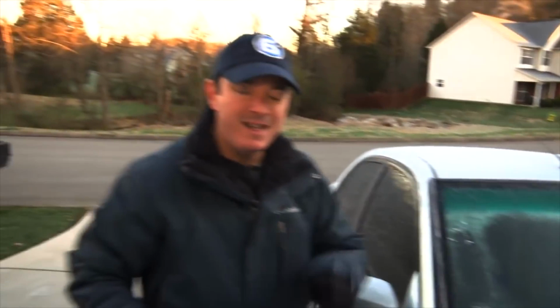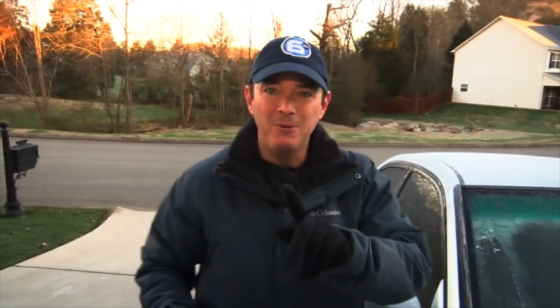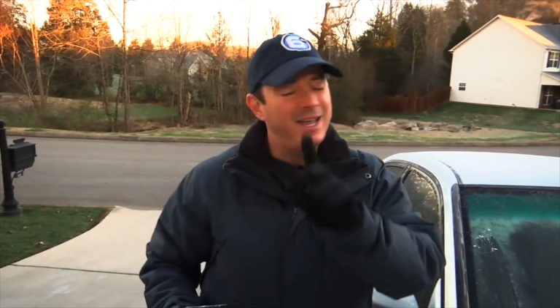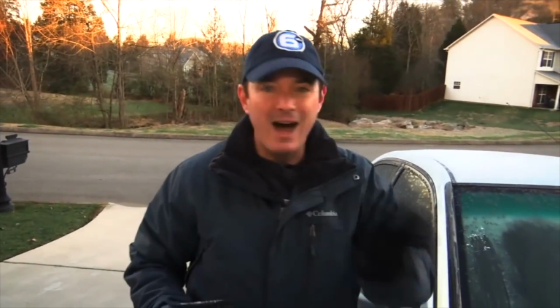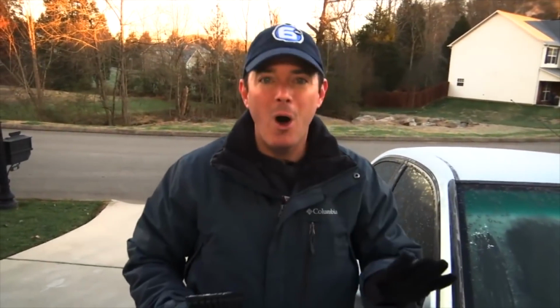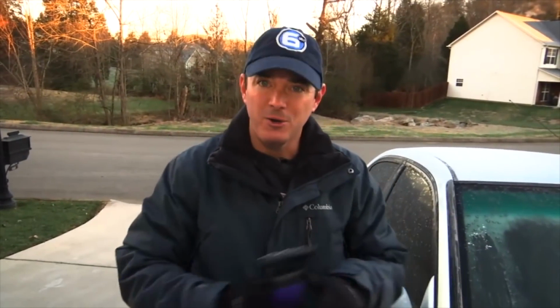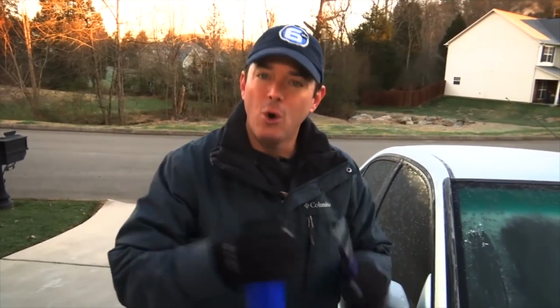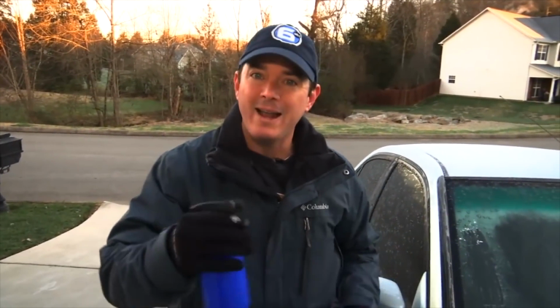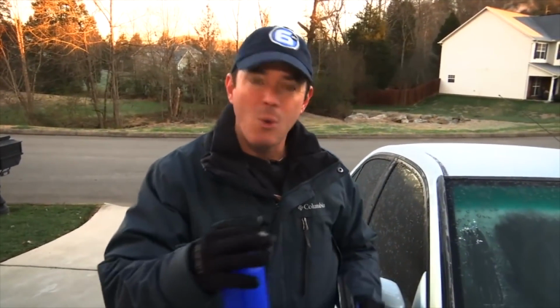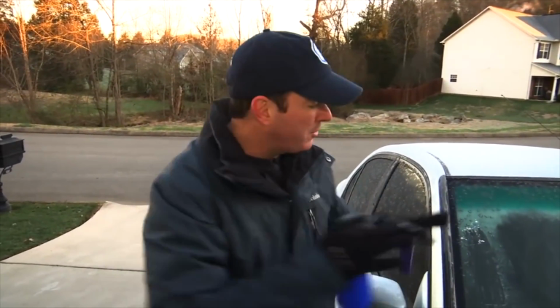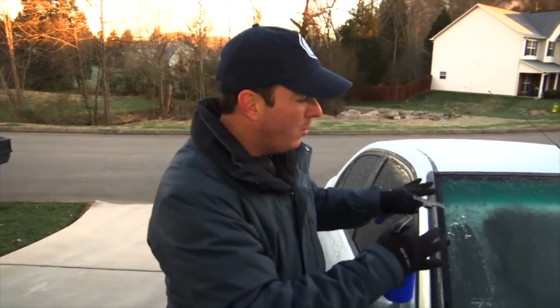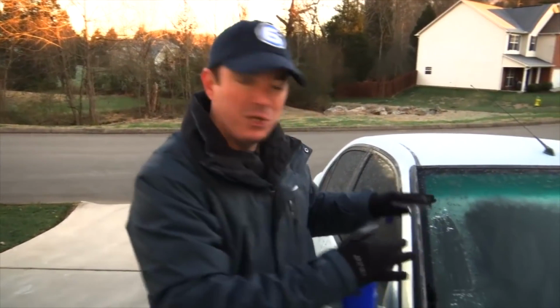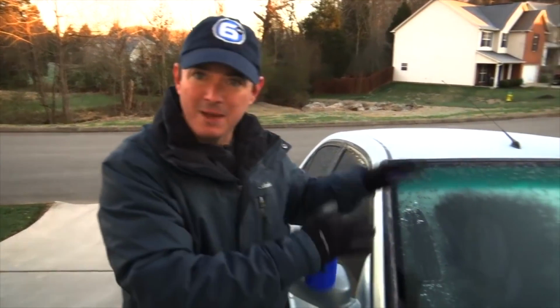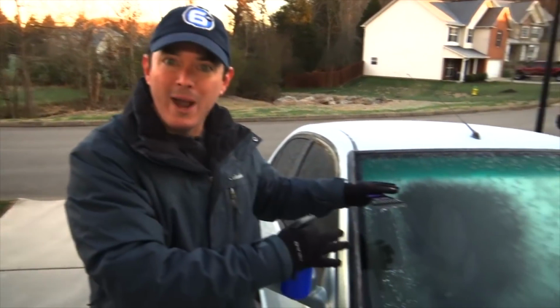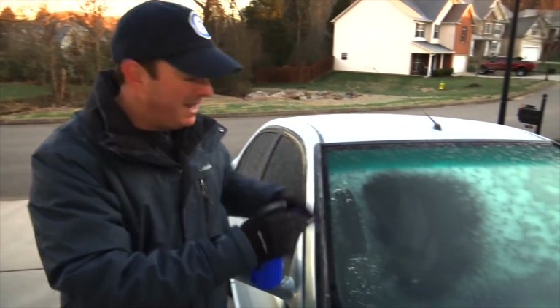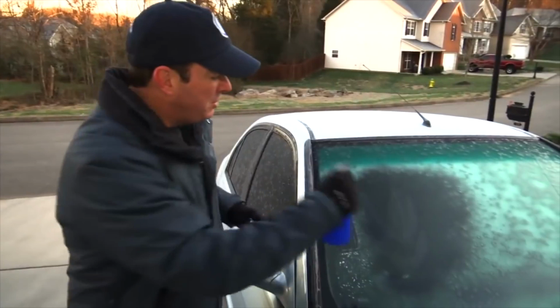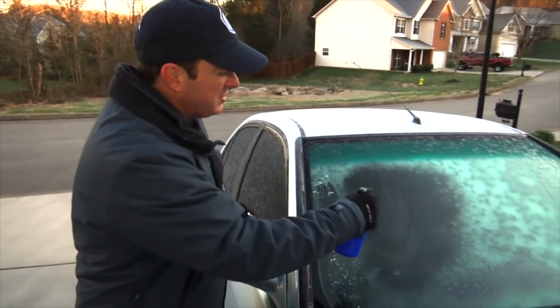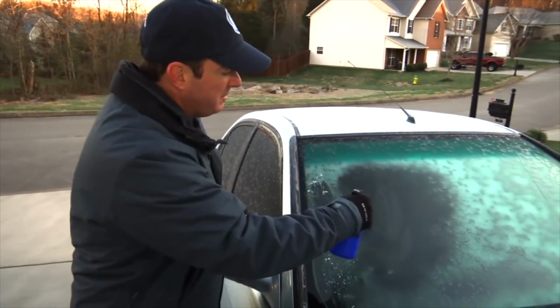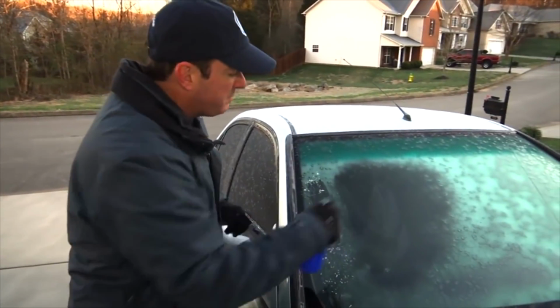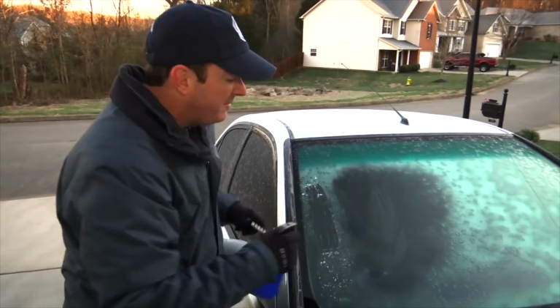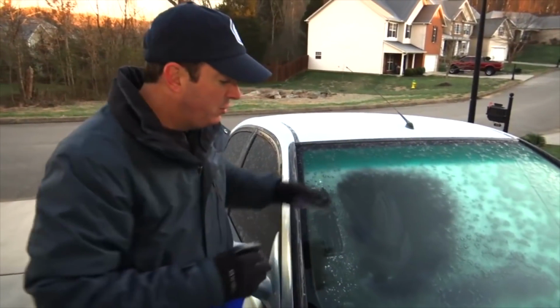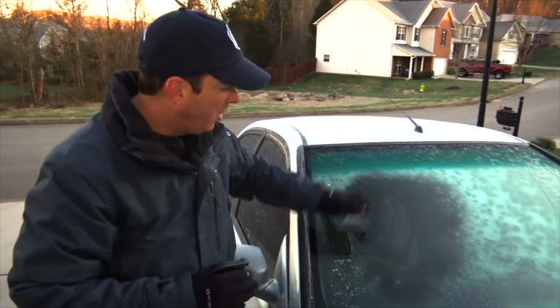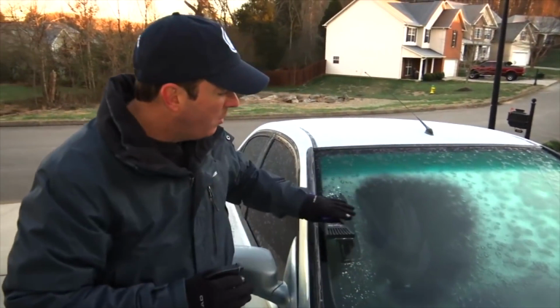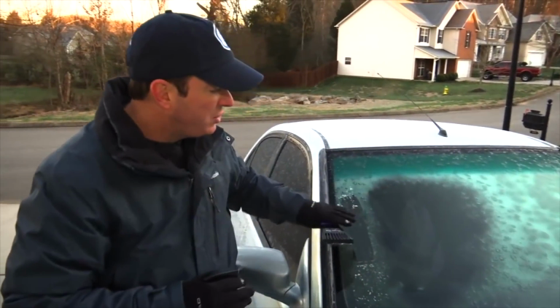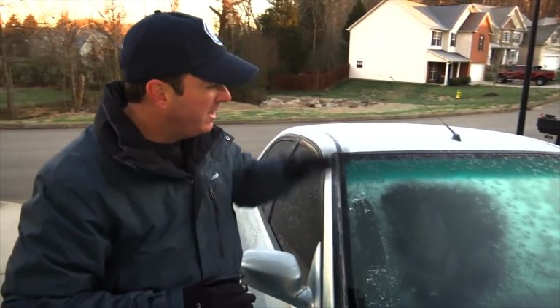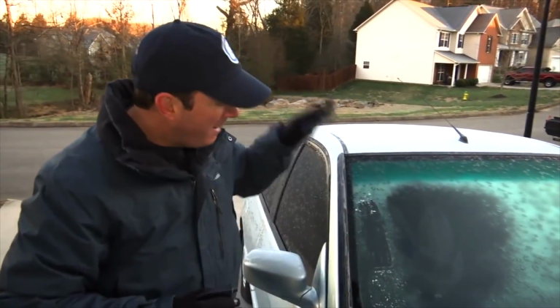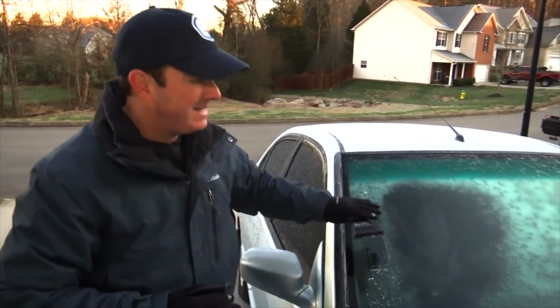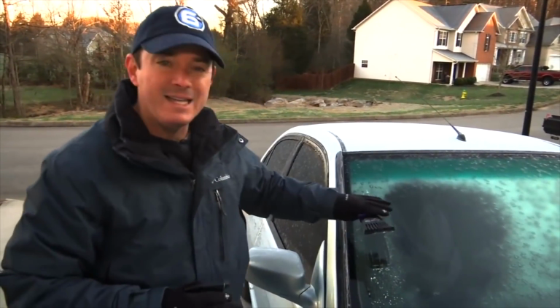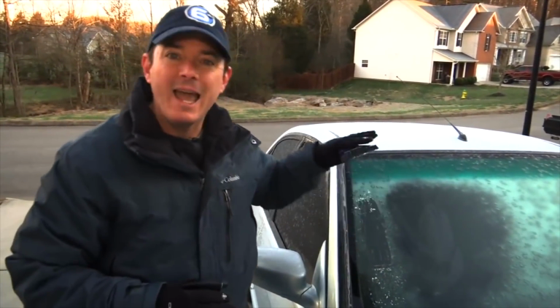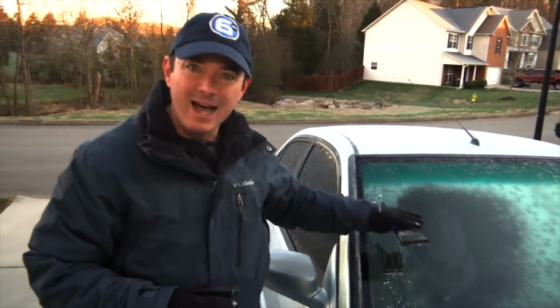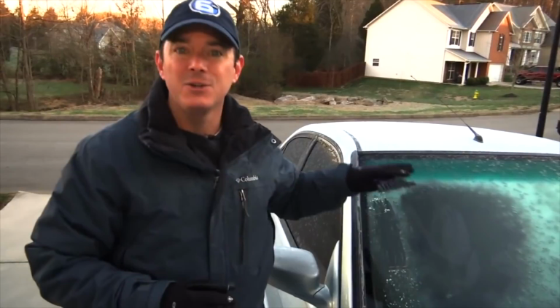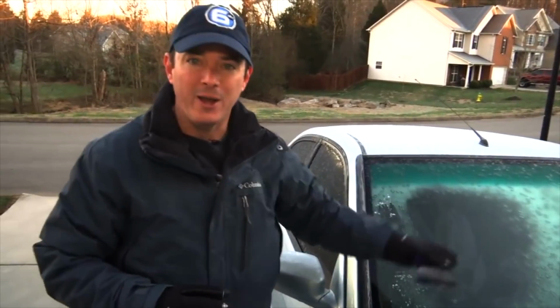Now it's not water — you don't add hot water to a windshield, it can break it. But just this simple spray of solution on the windshield will make that de-icing a lot quicker.